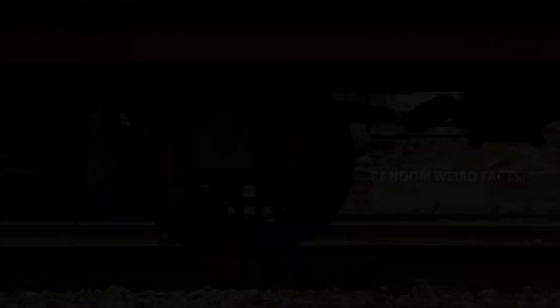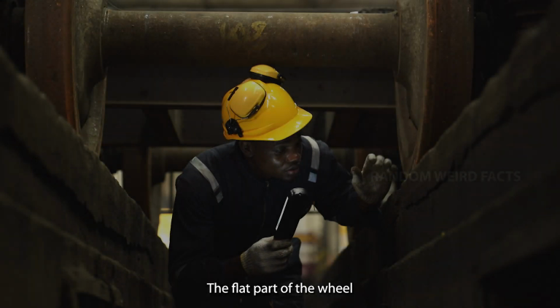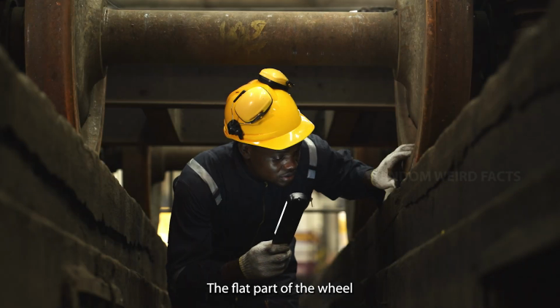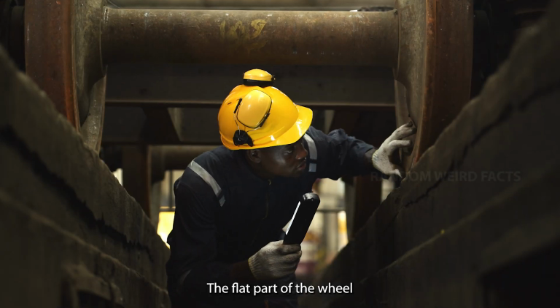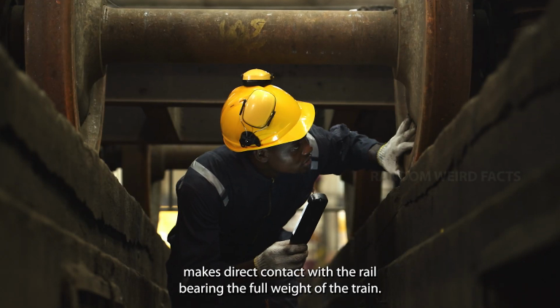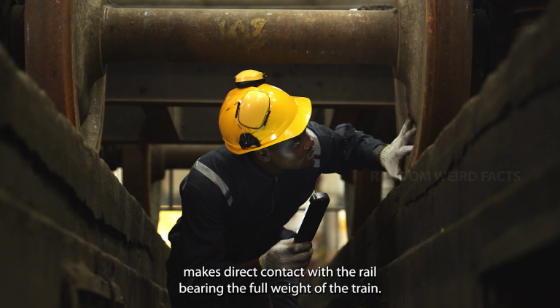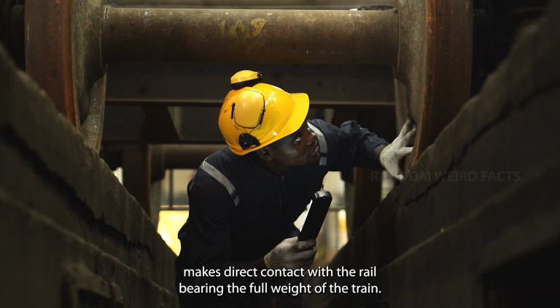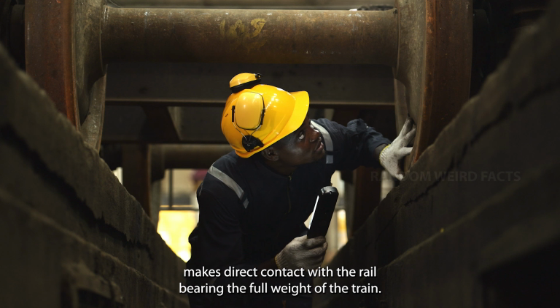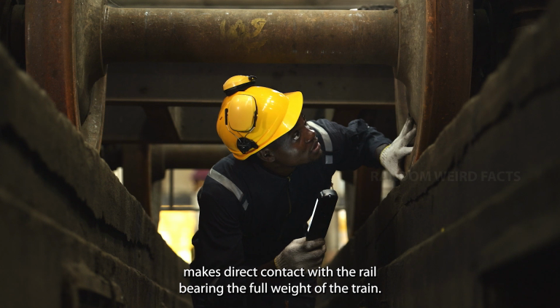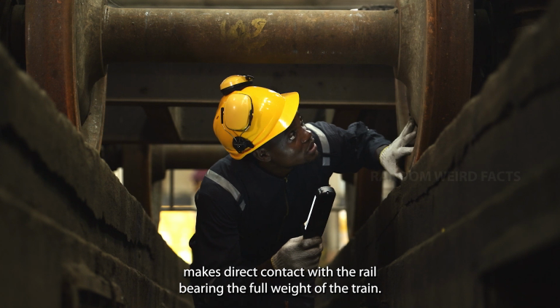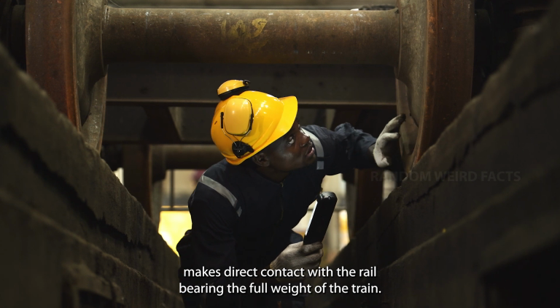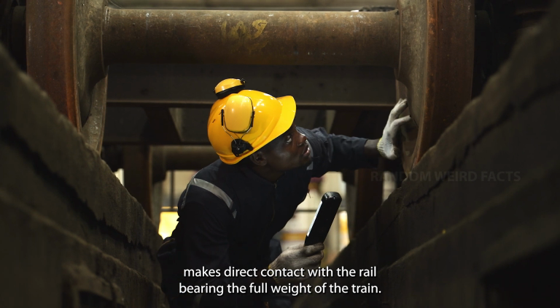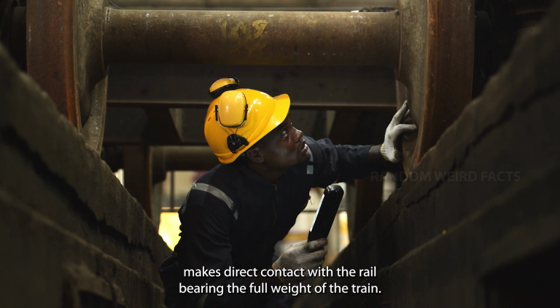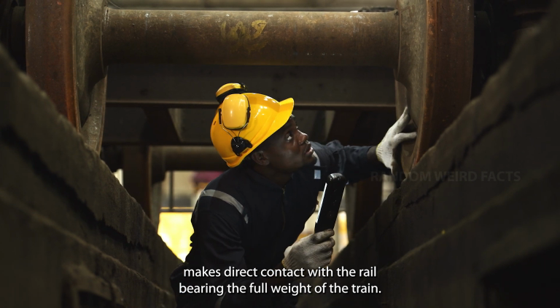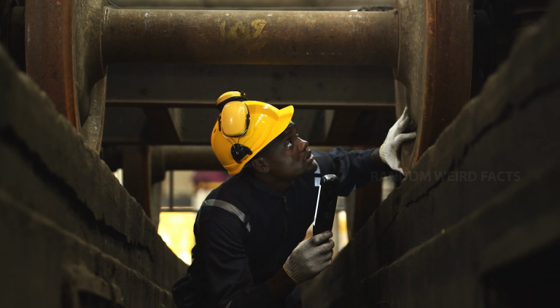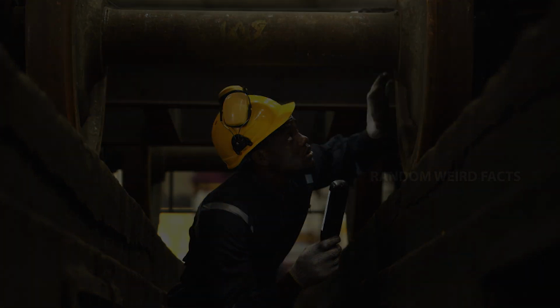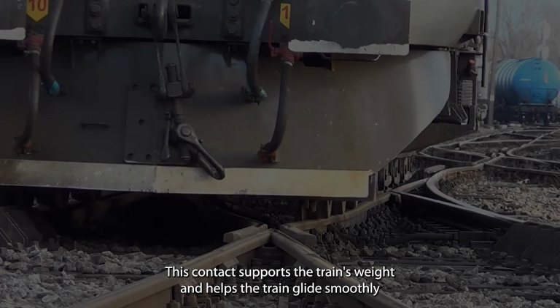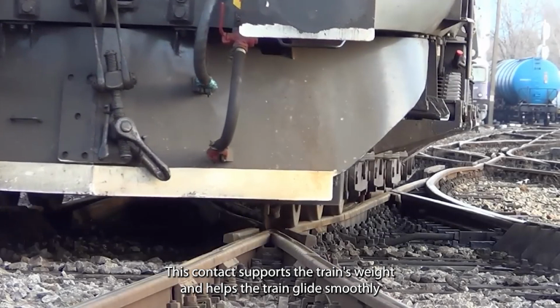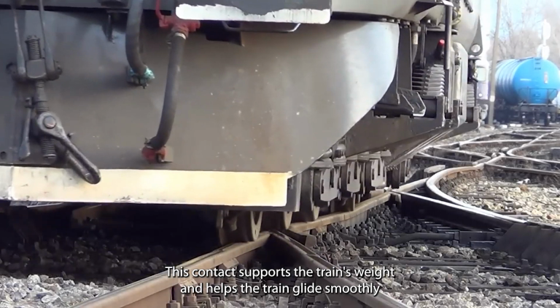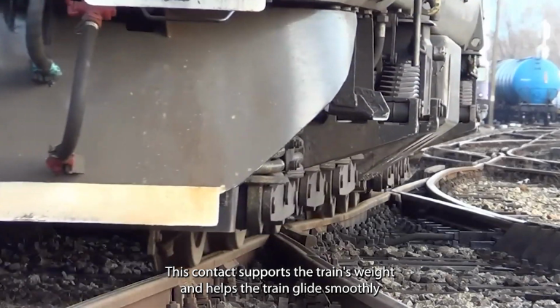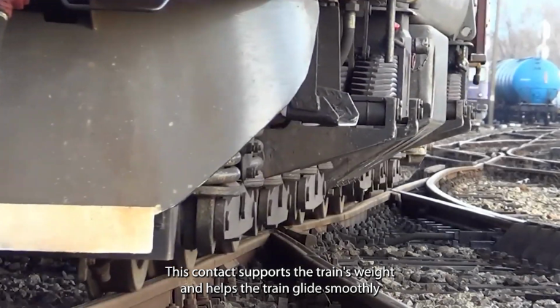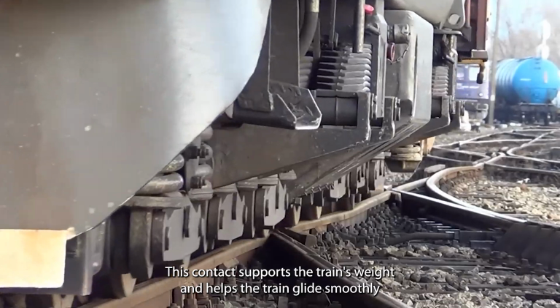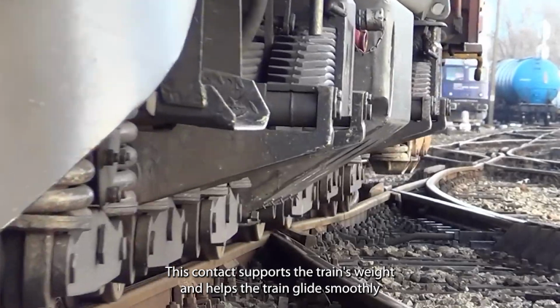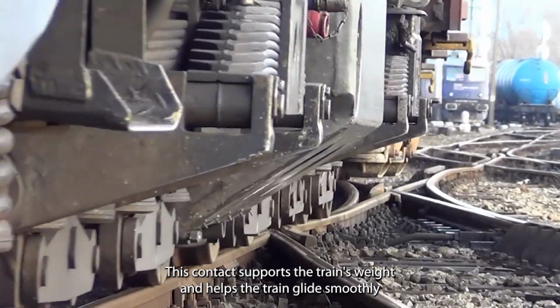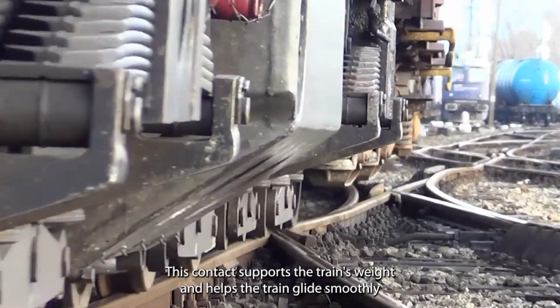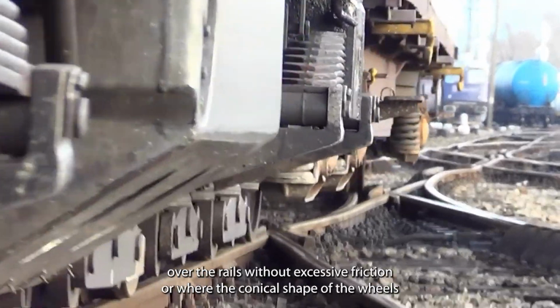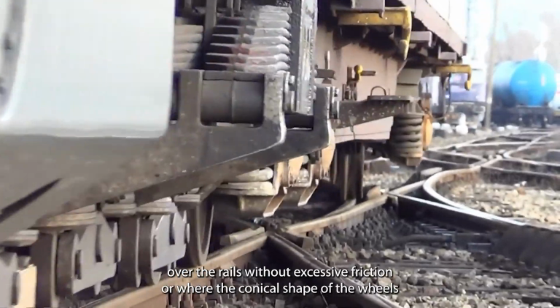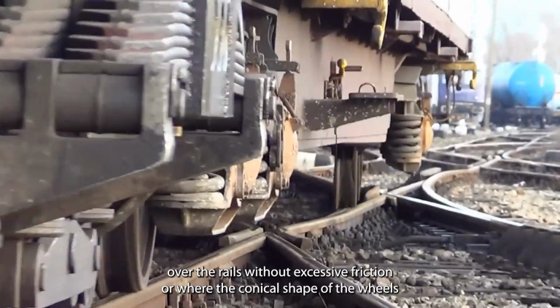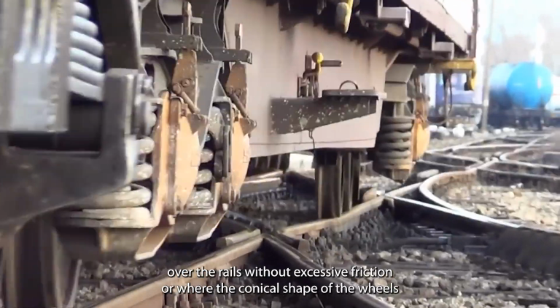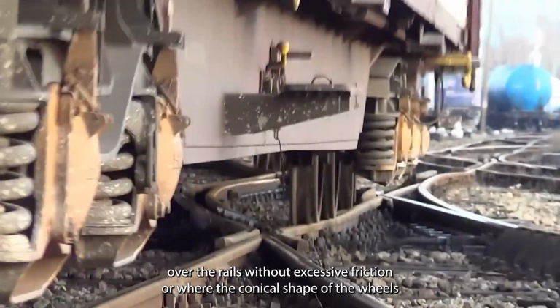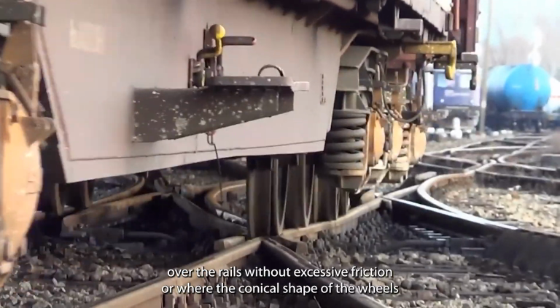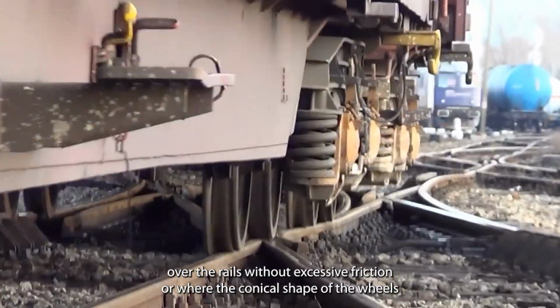The flat part of the wheel makes direct contact with the rail, bearing the full weight of the train. This contact supports the train's weight and helps the train glide smoothly over the rails without excessive friction or wear.